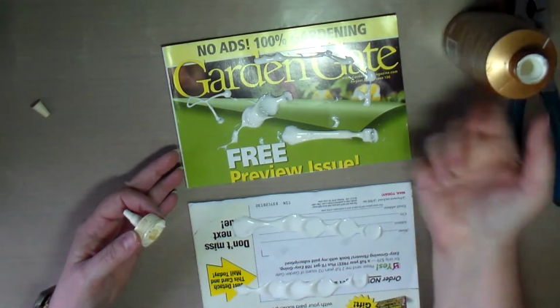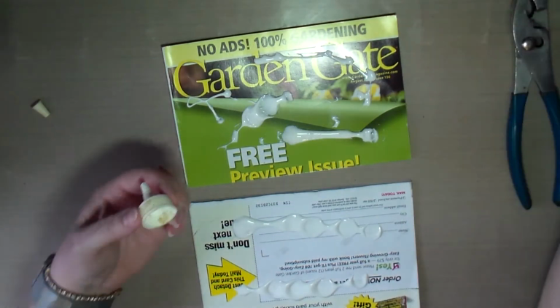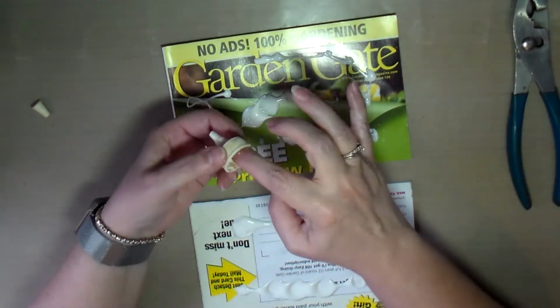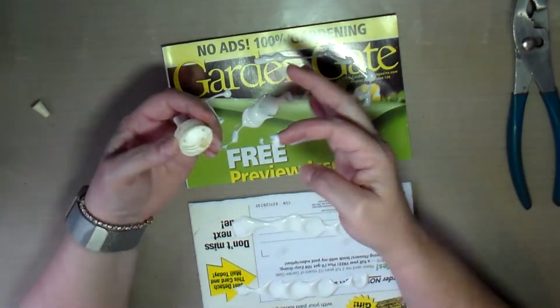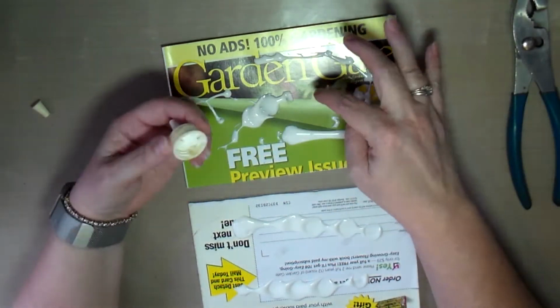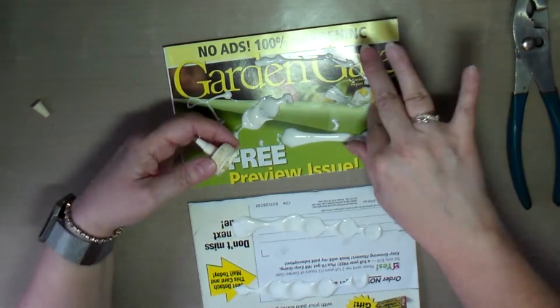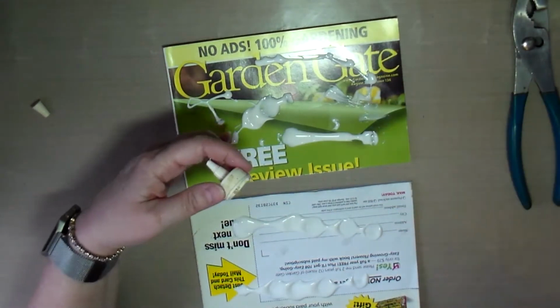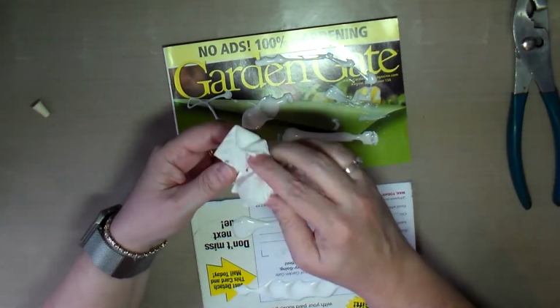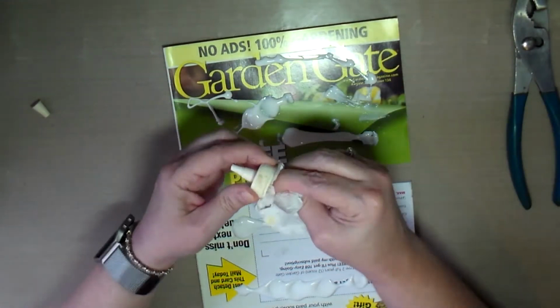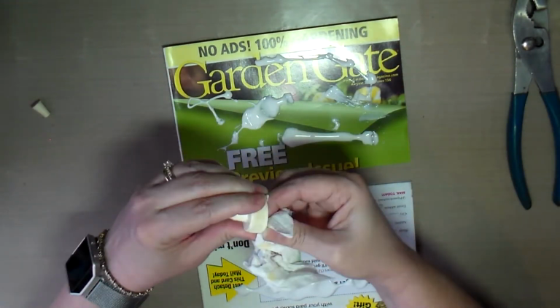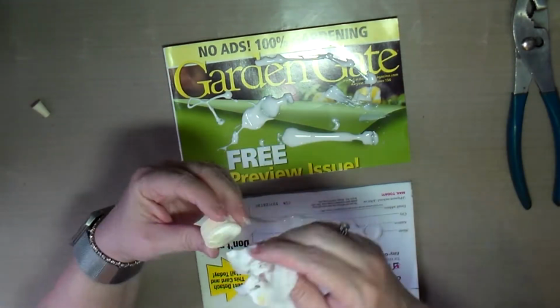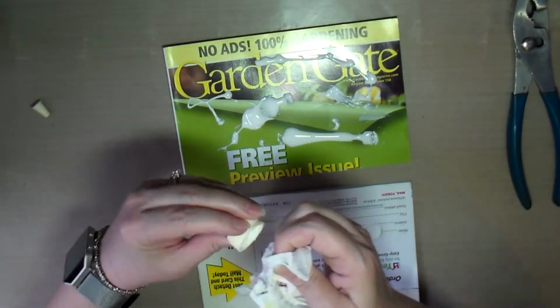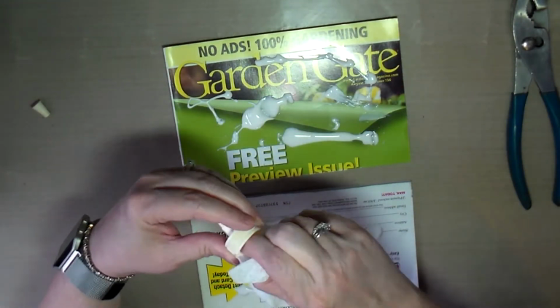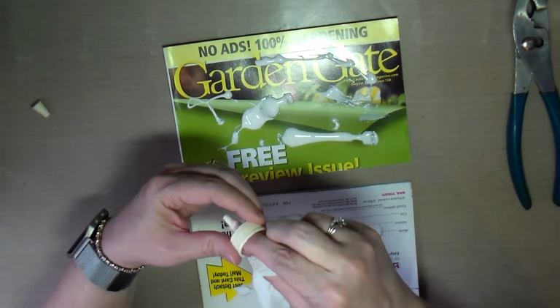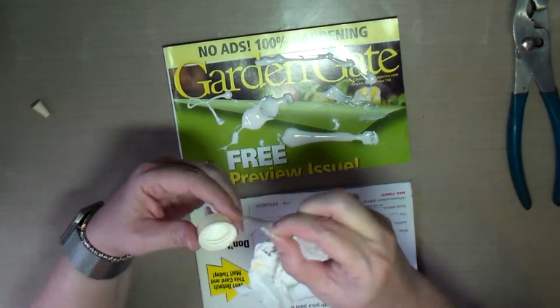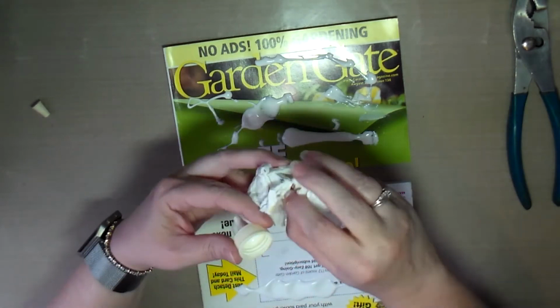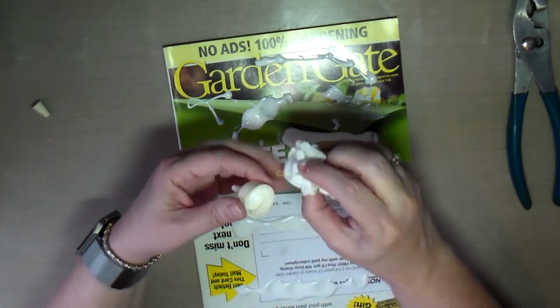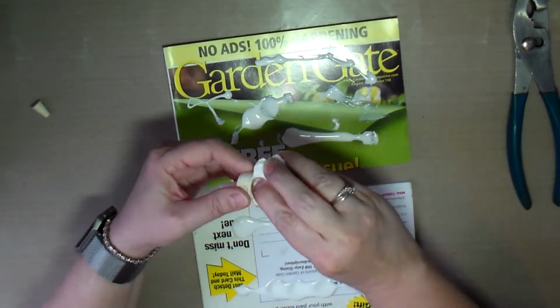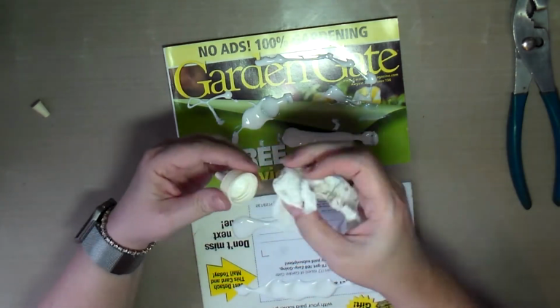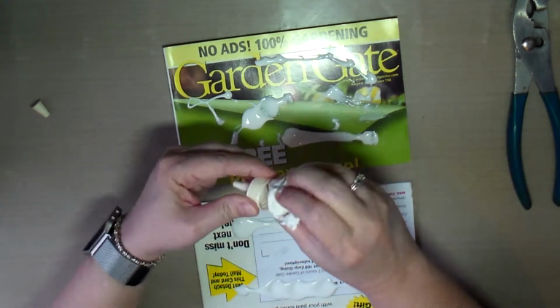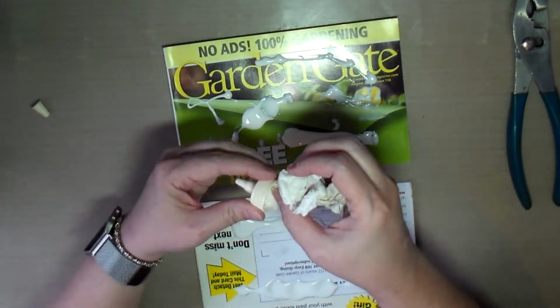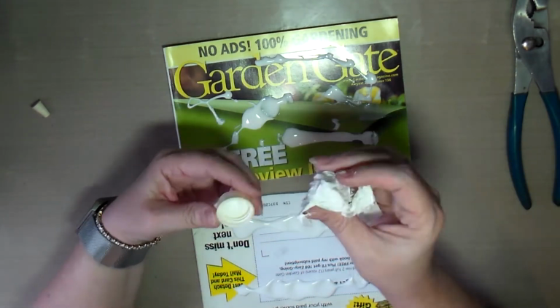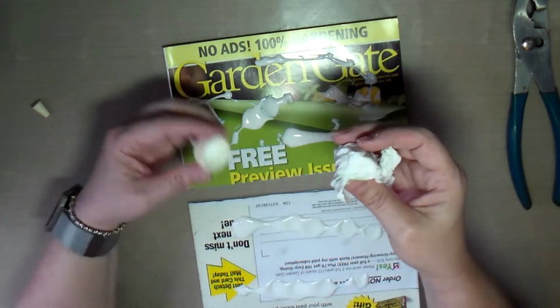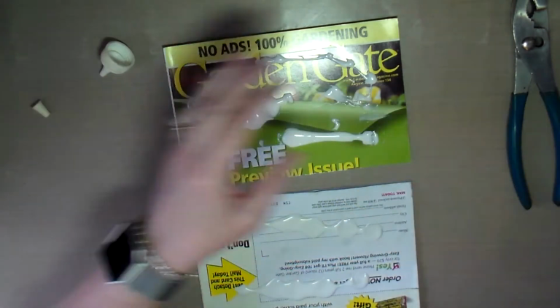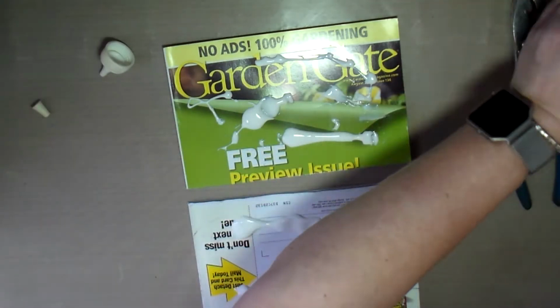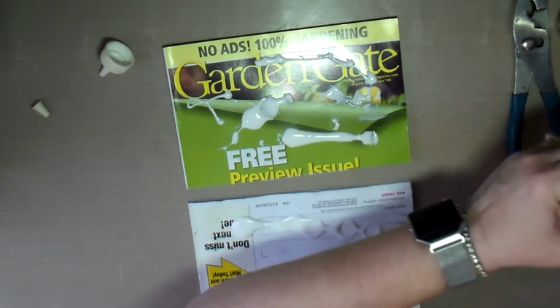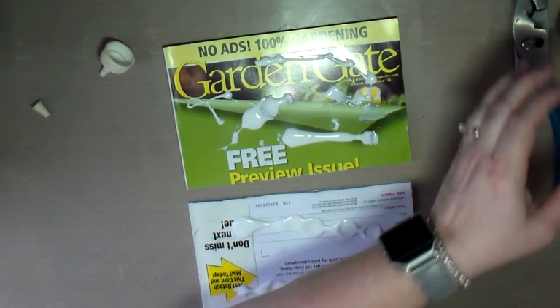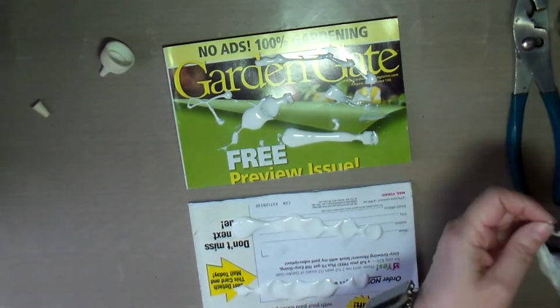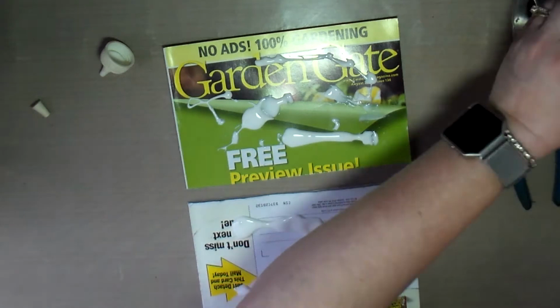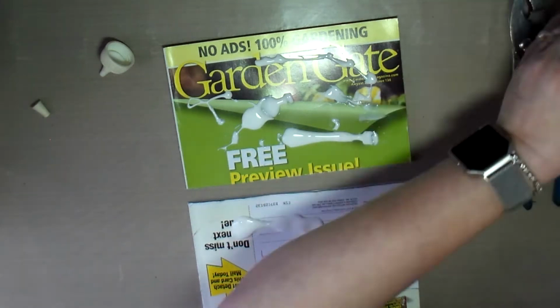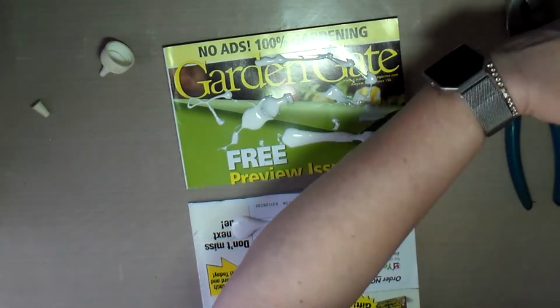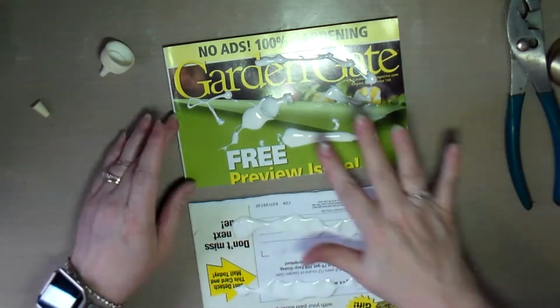So I cut it in half, using a metal ruler and exacto knife, going down the ruler several times until I cut through all the pages.